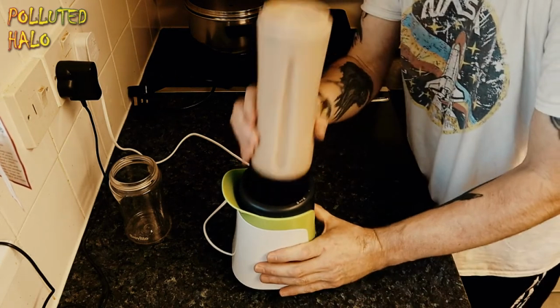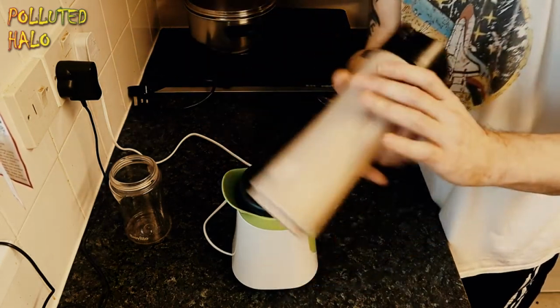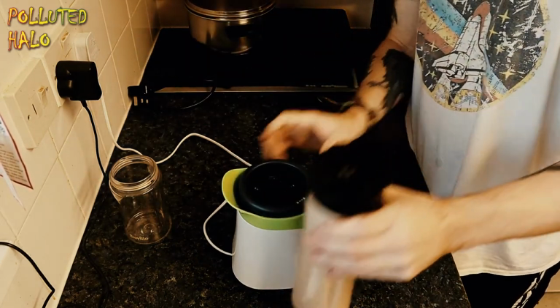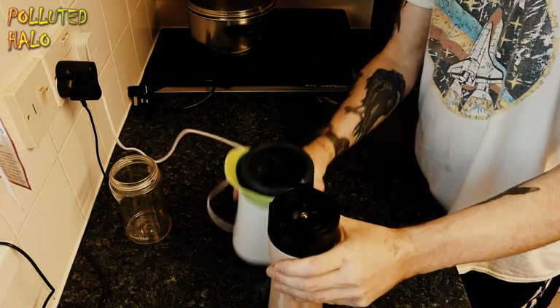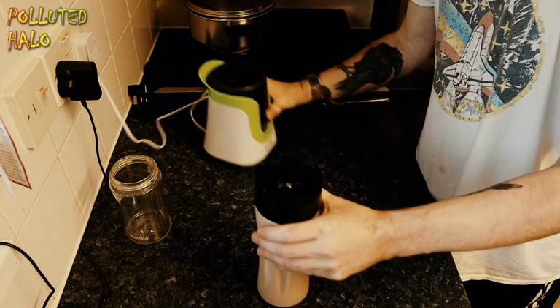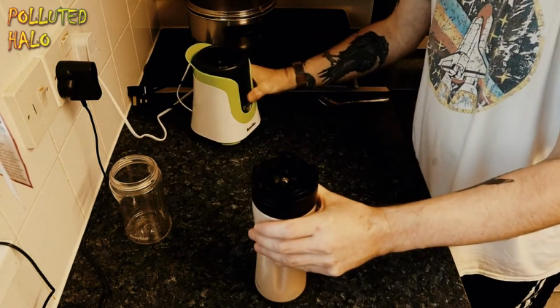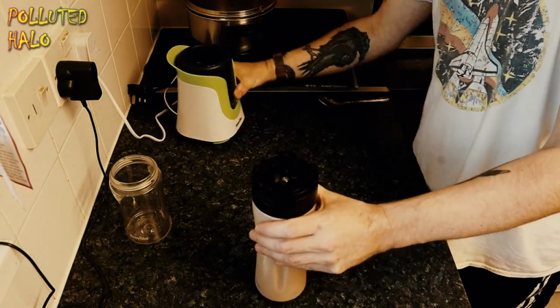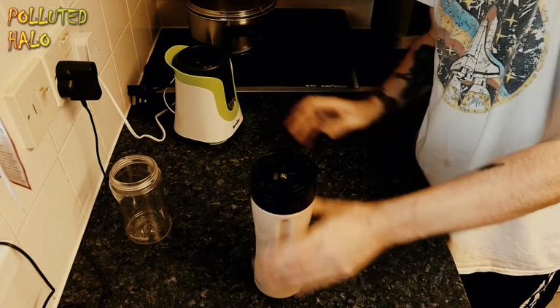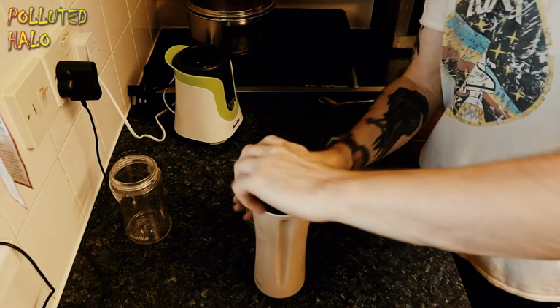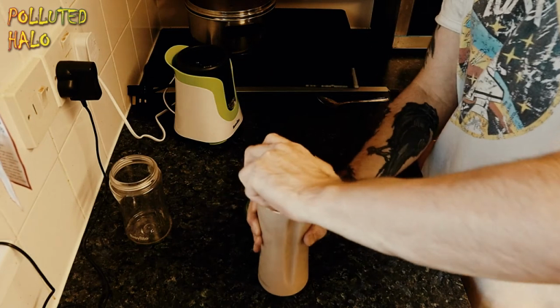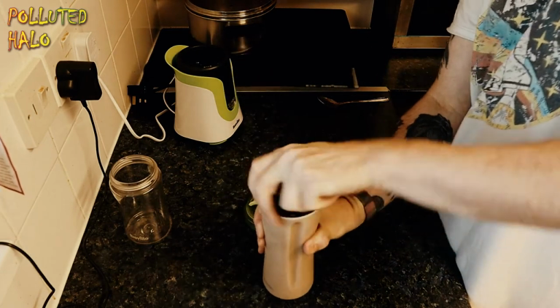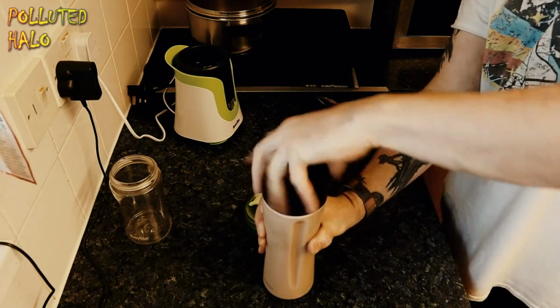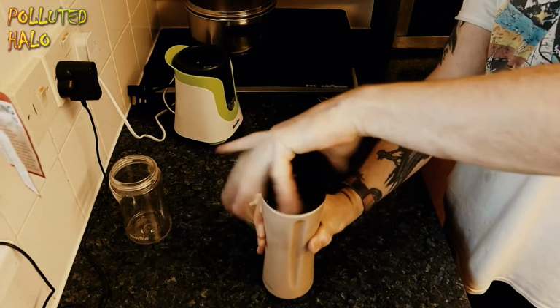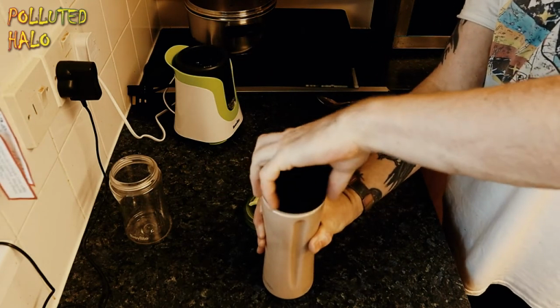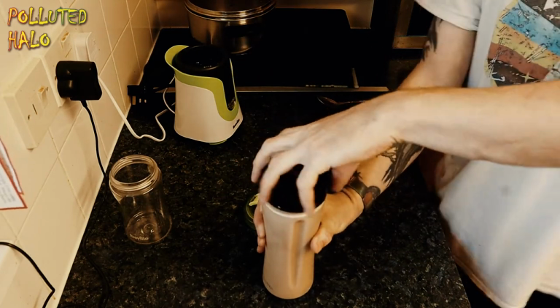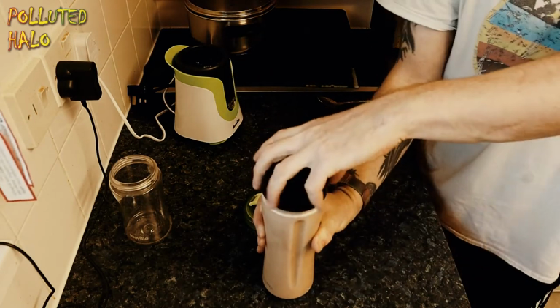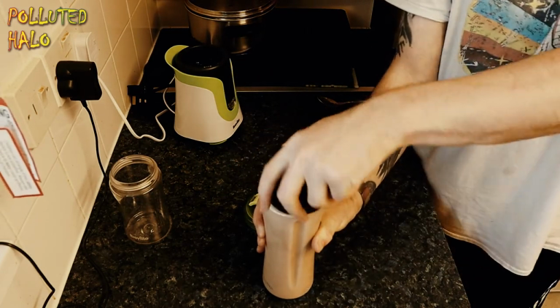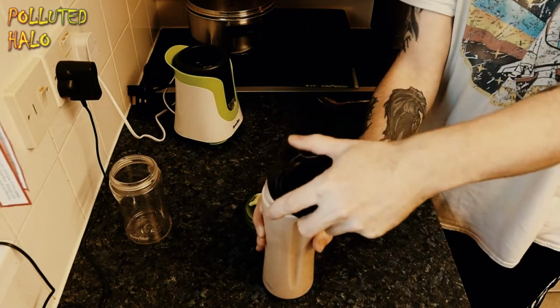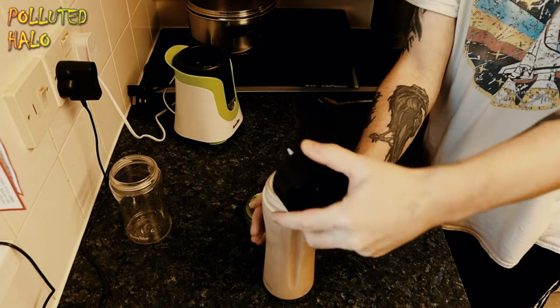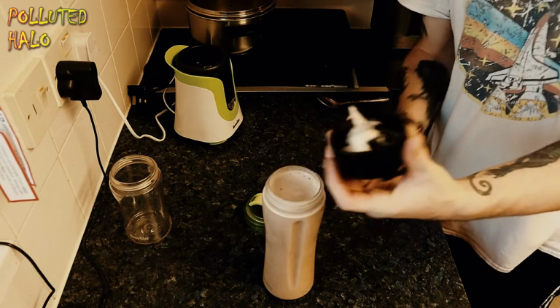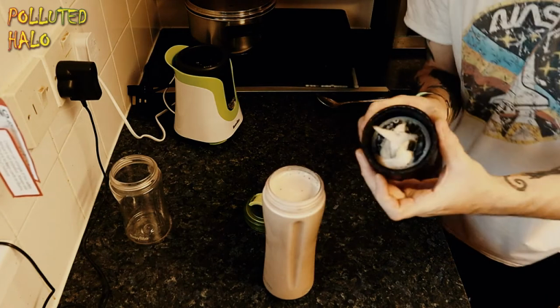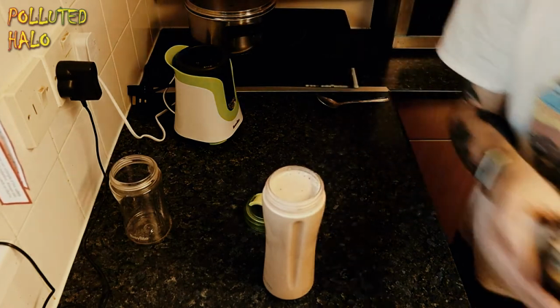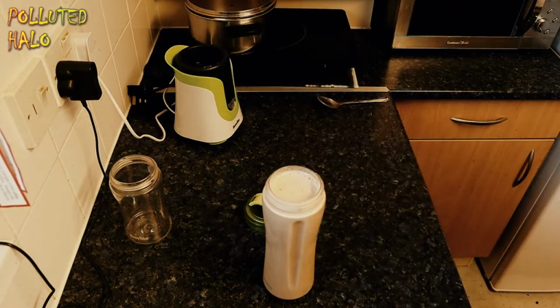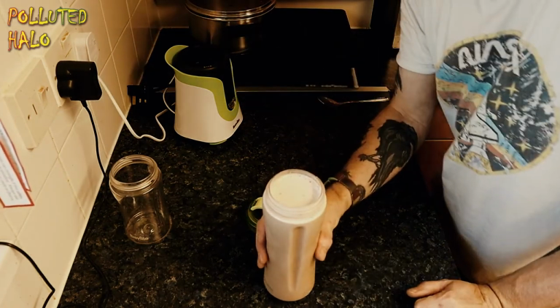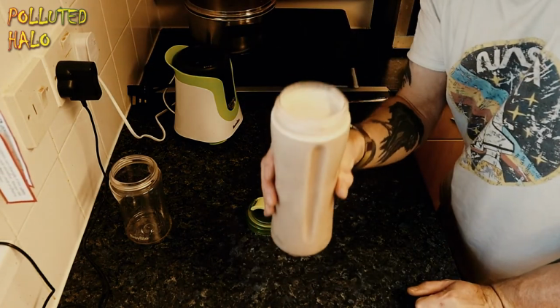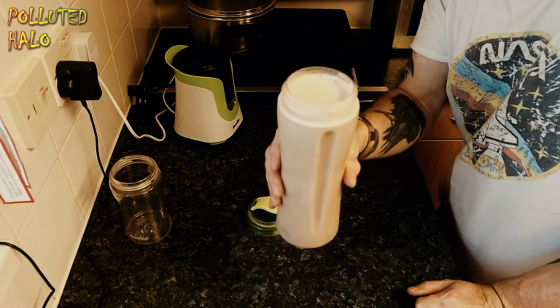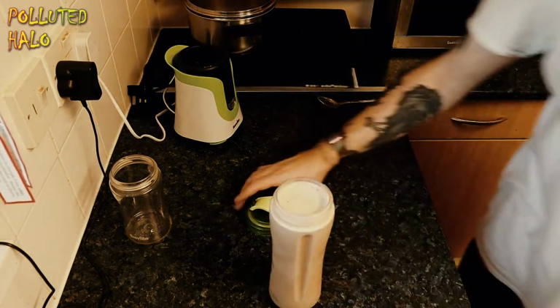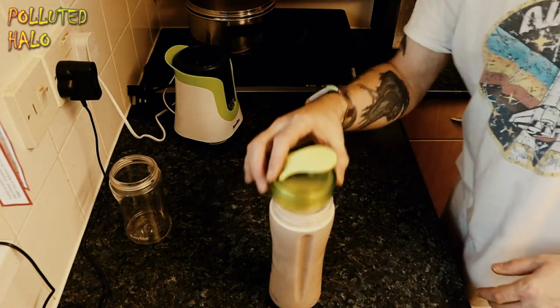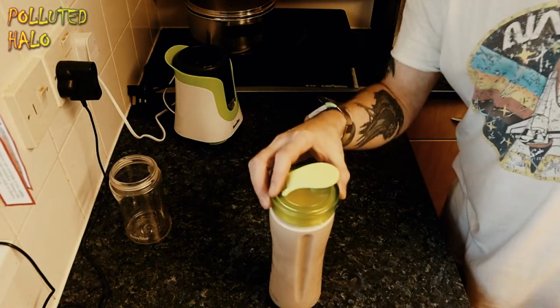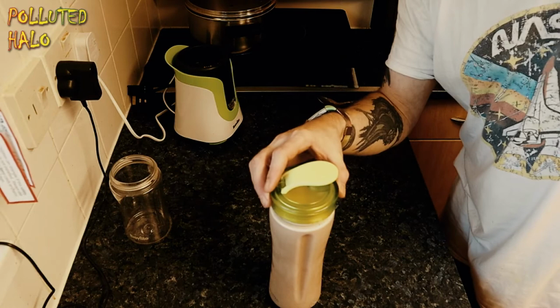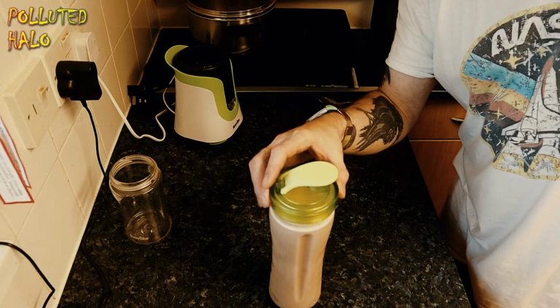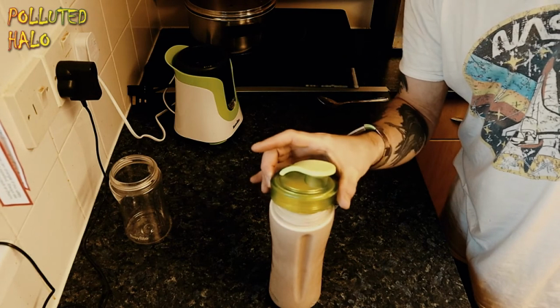And here we have our extra chocolatey banana smoothie or milkshake. There's a little top there you can put on it if you want to.